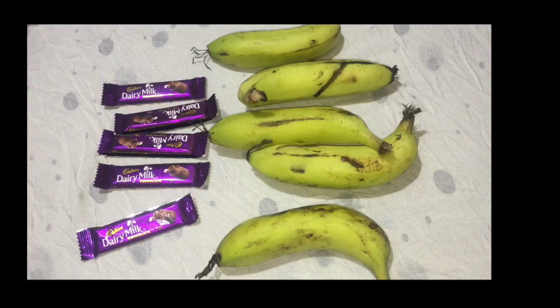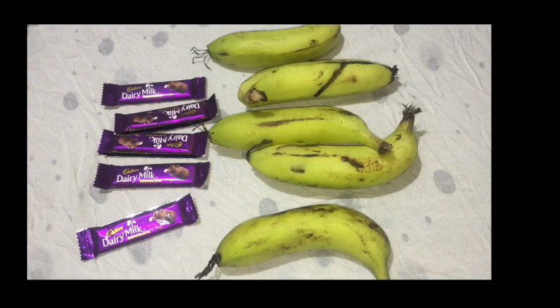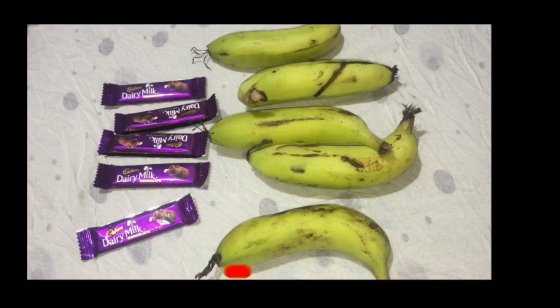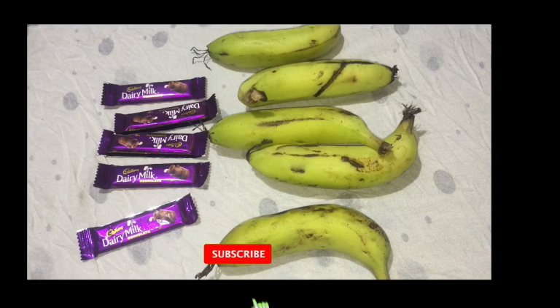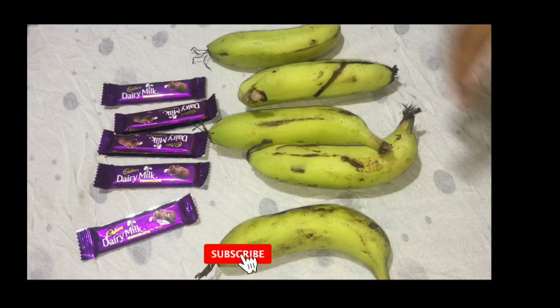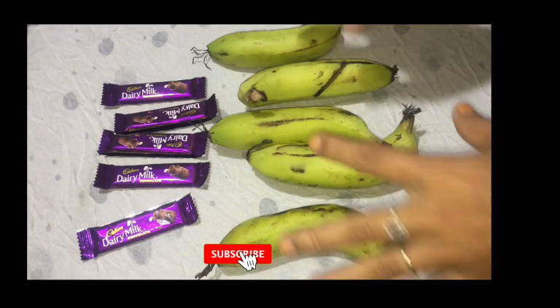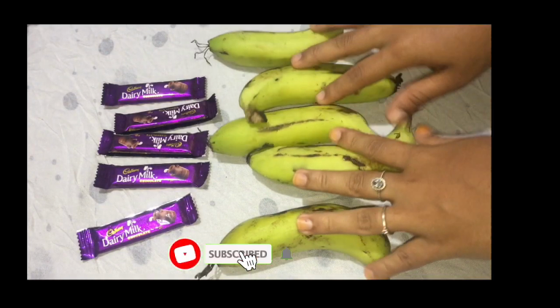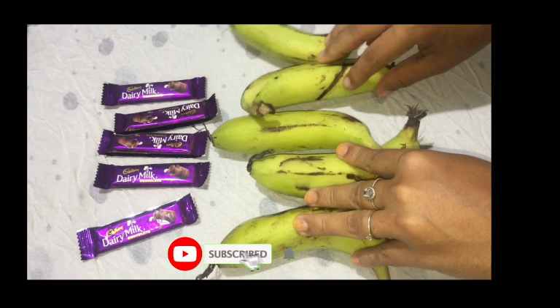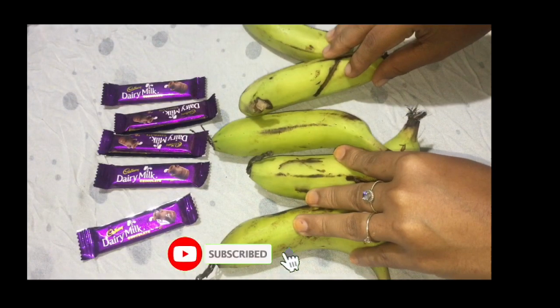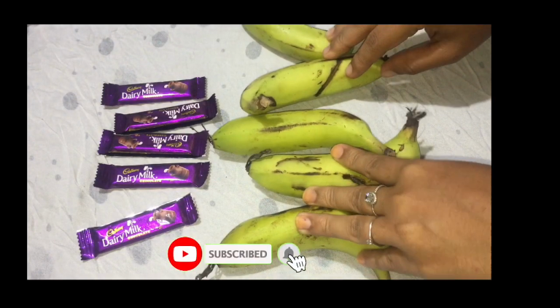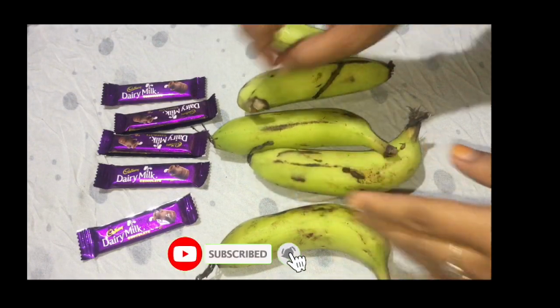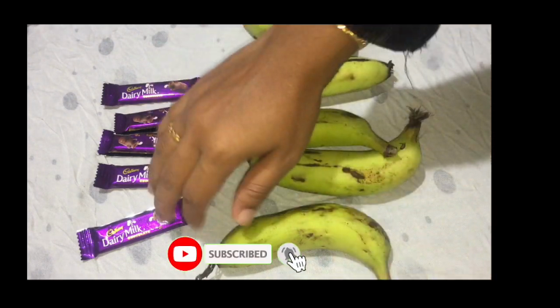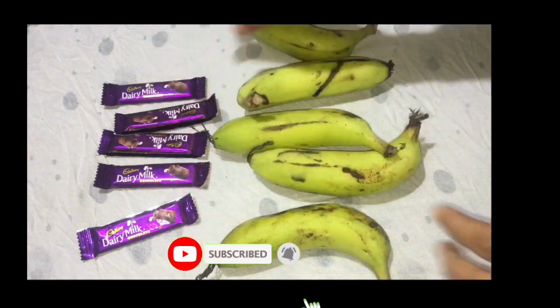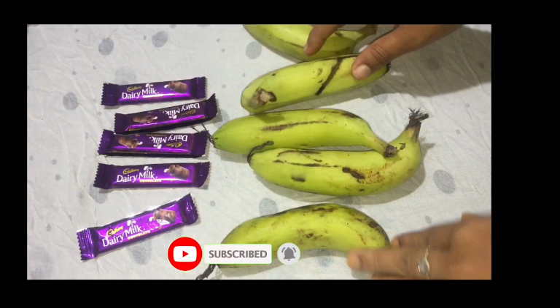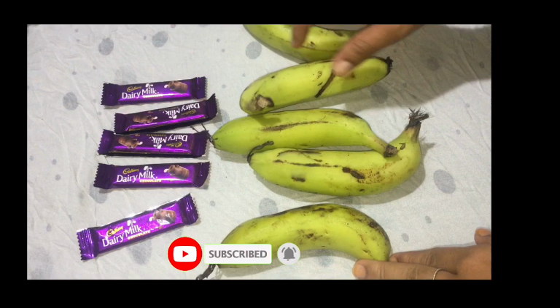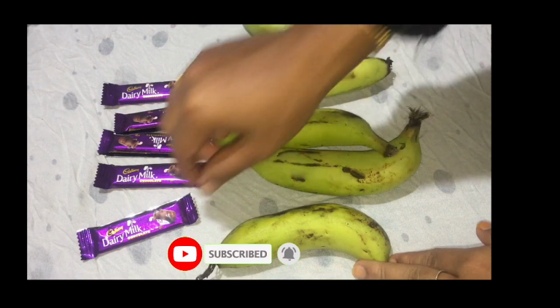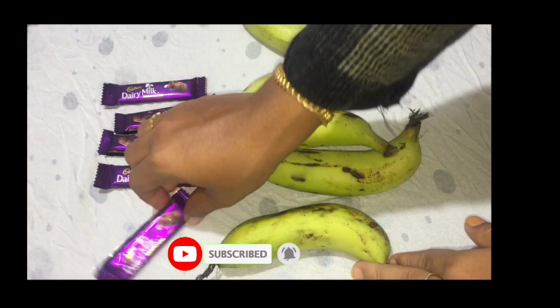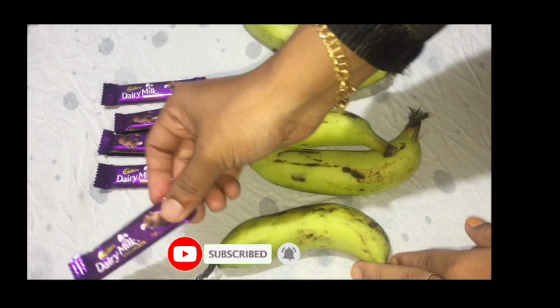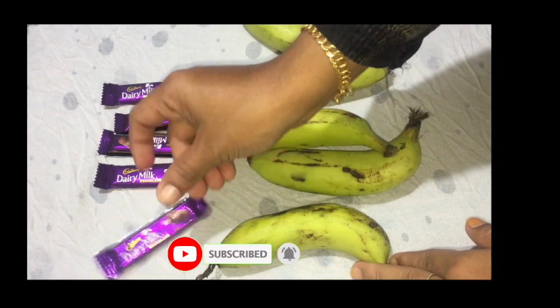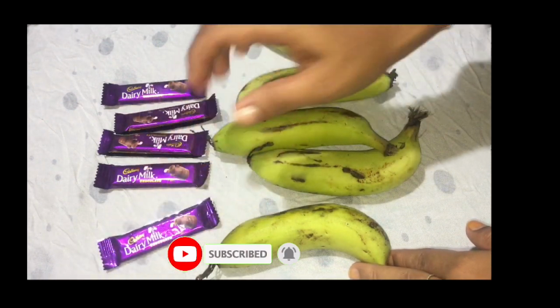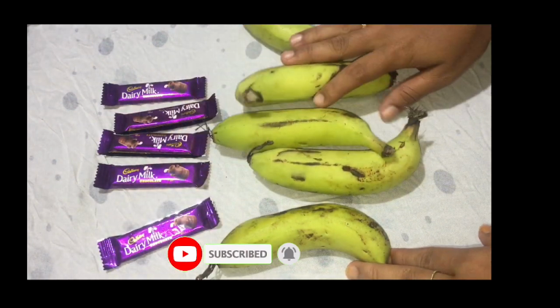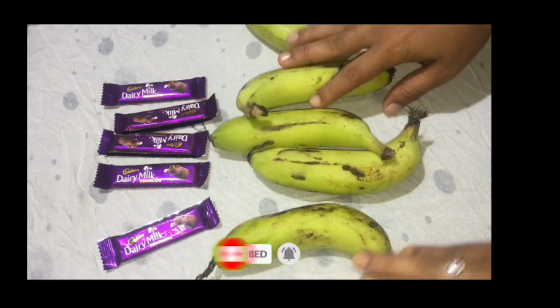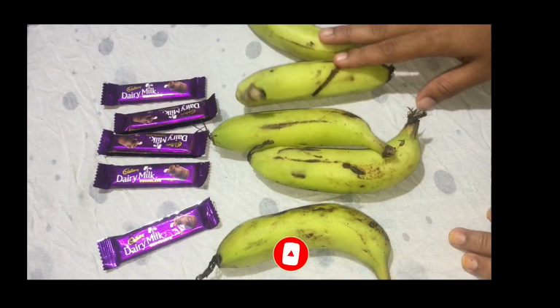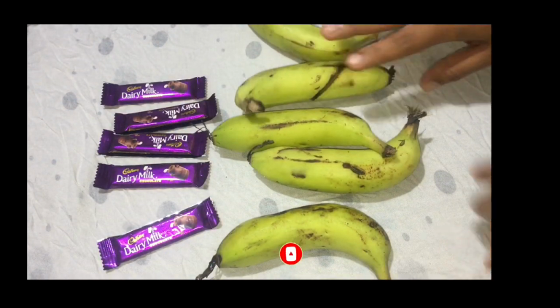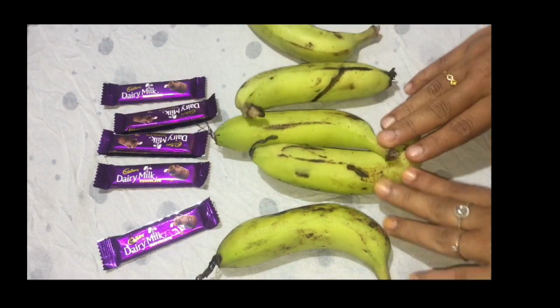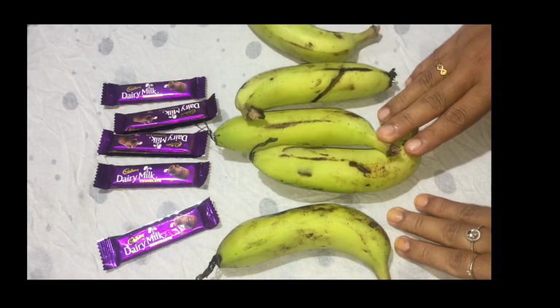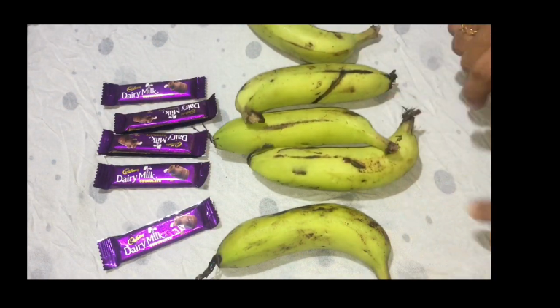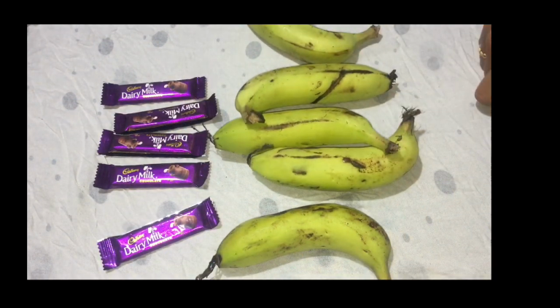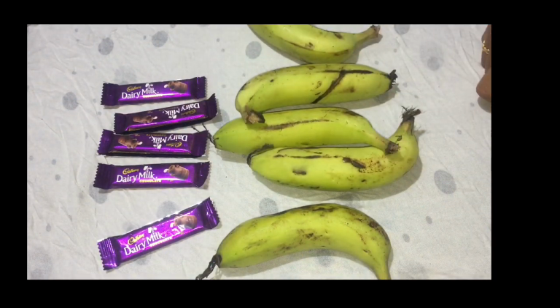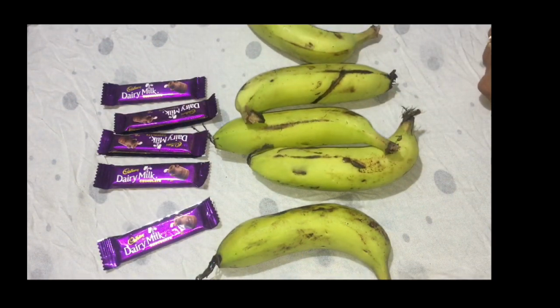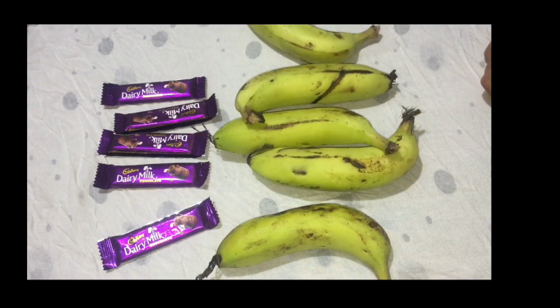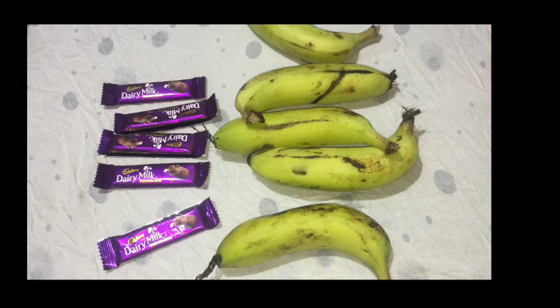I am going to show you a little bit of Robust — about 3 to 4 Robust. I am going to show you a taste.